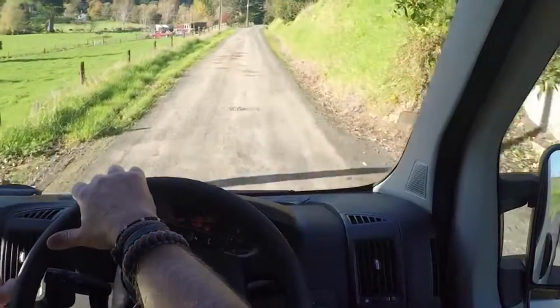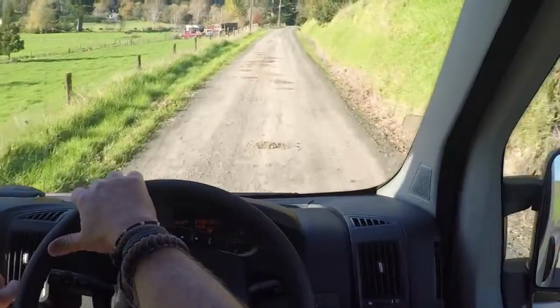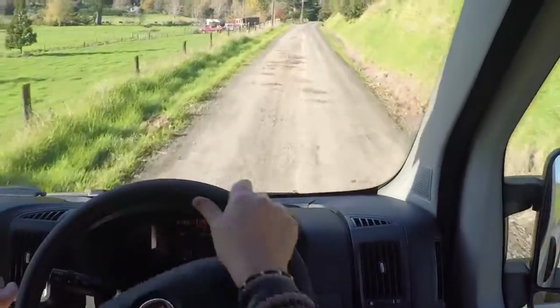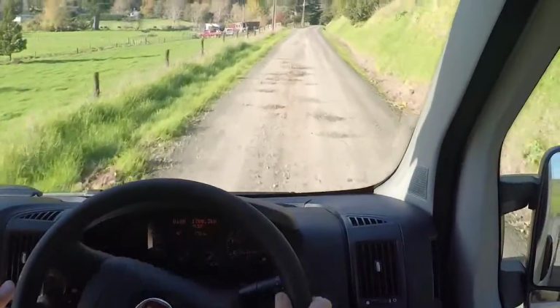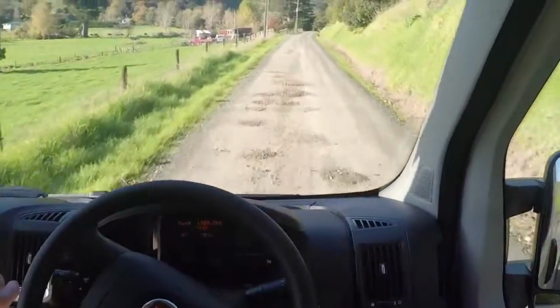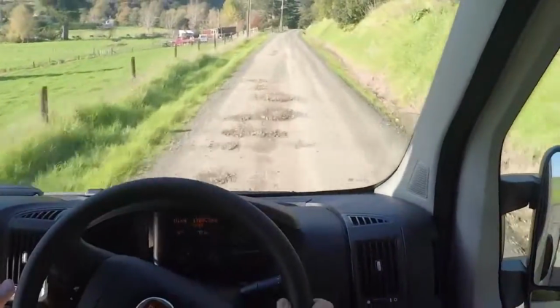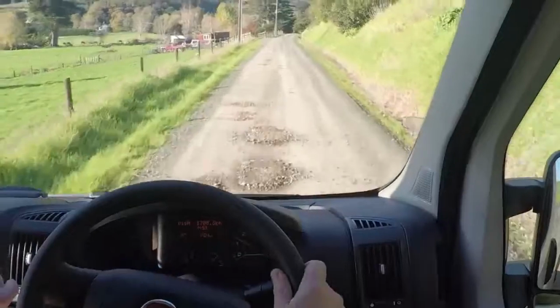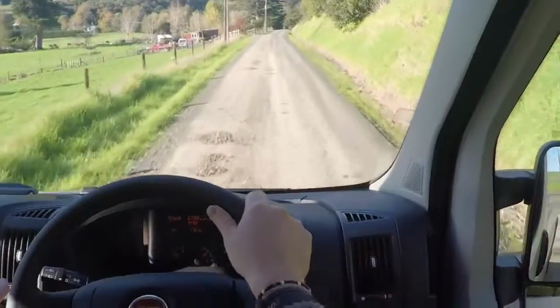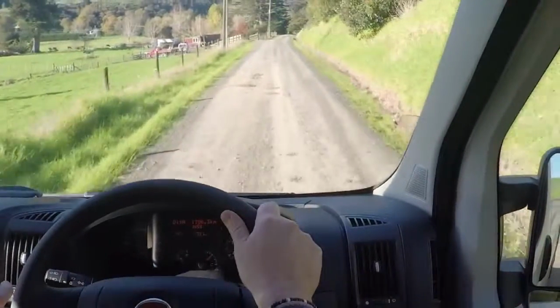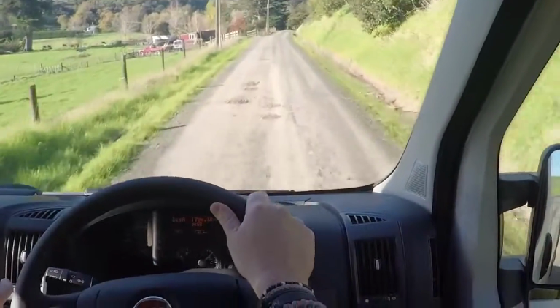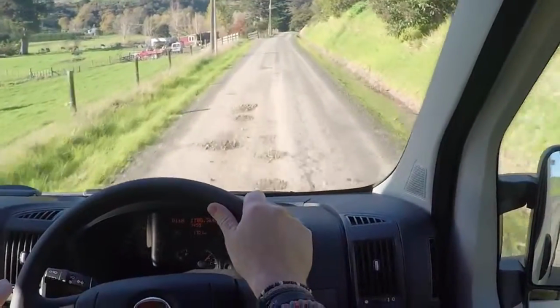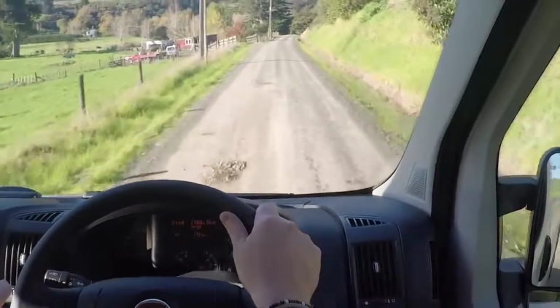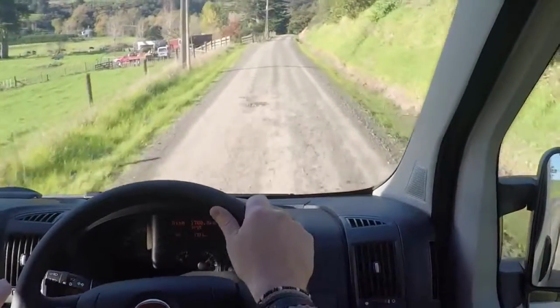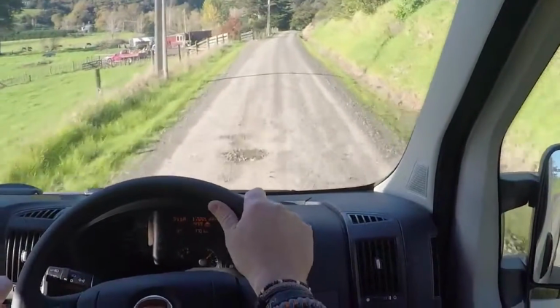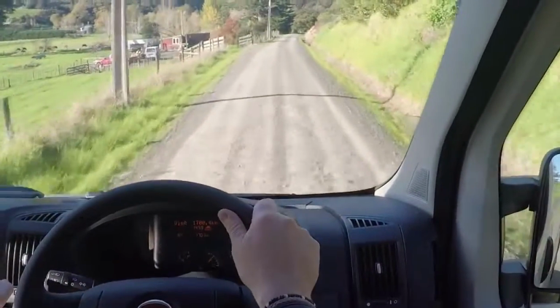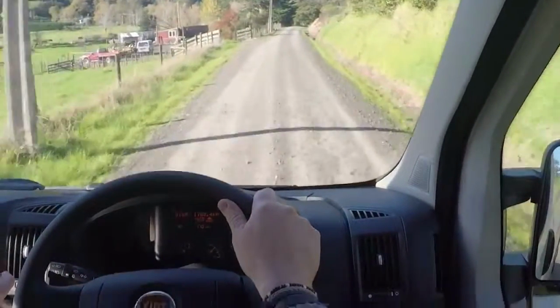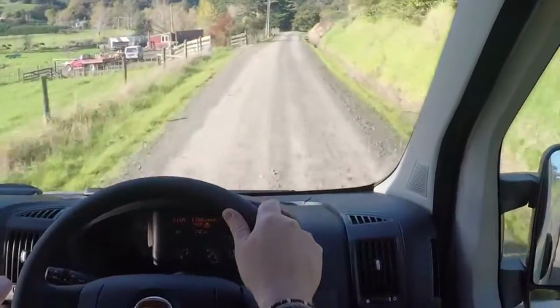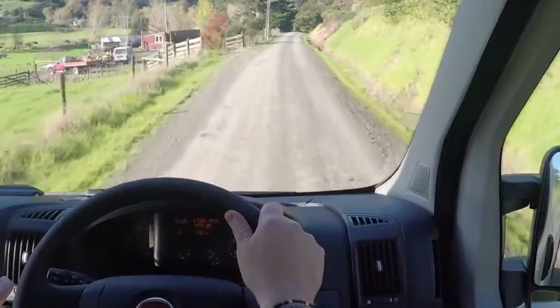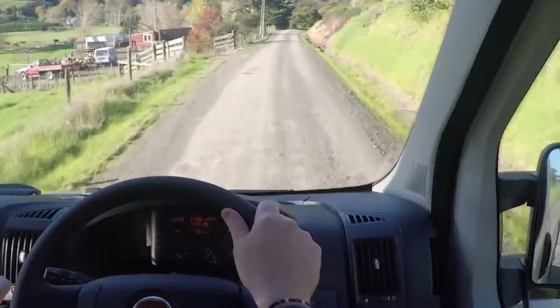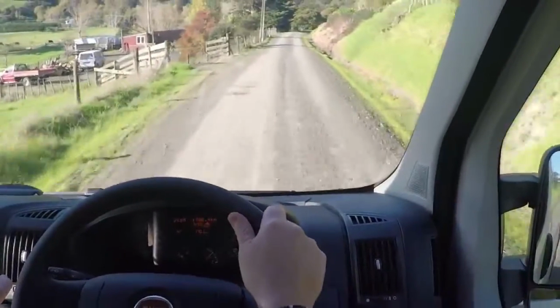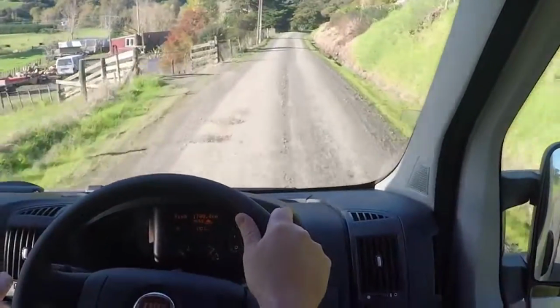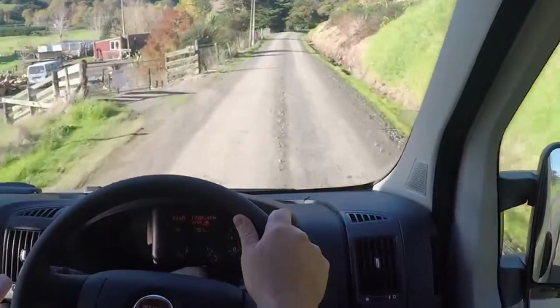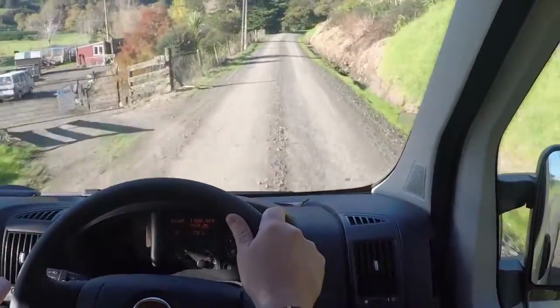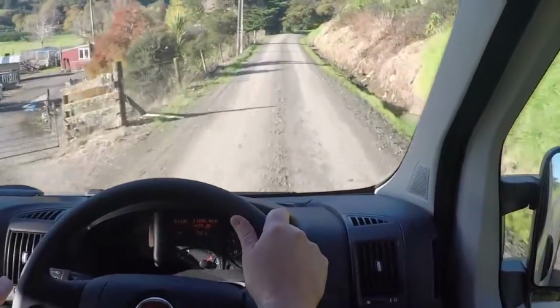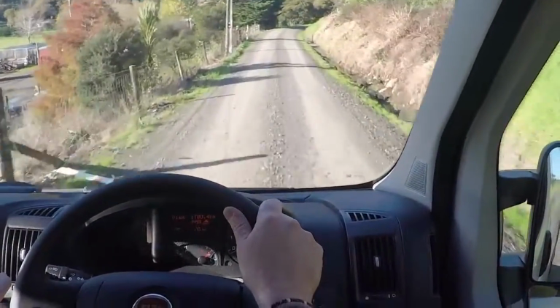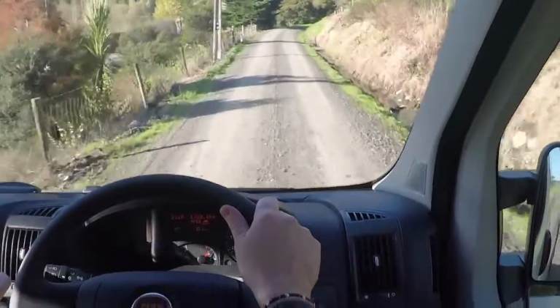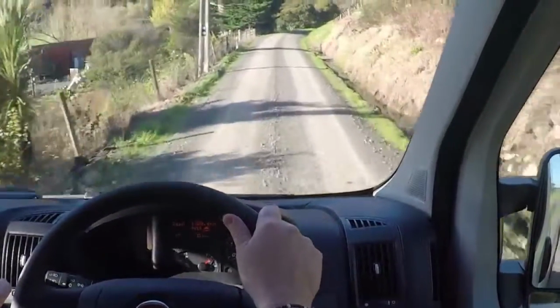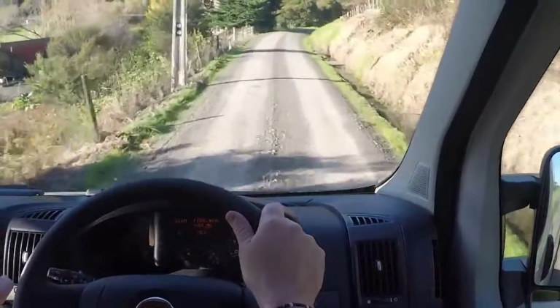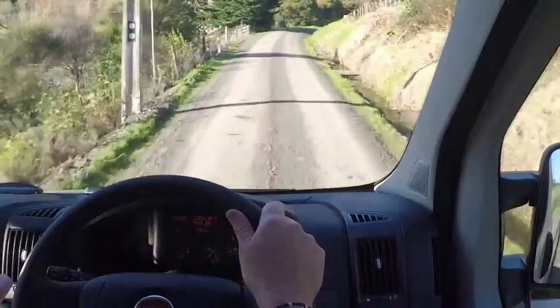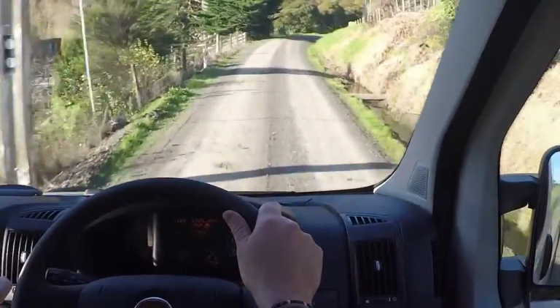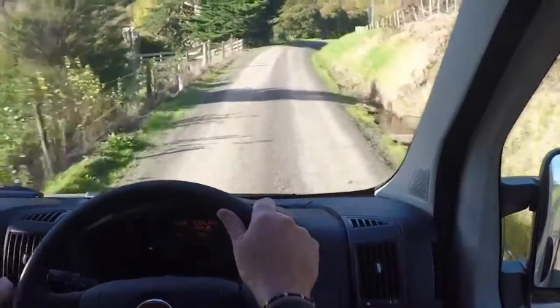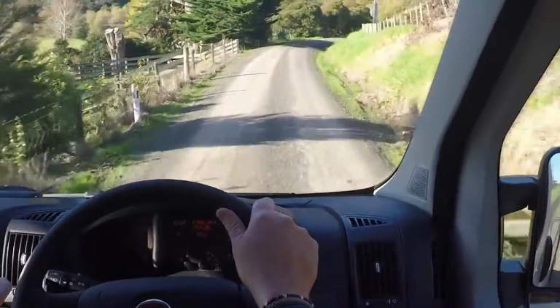A bit of backcountry road — we're here in the Ducato, as you can see. Very hard to get this van feeling uncomfortable; you could drive it all day and get out of it feeling great.